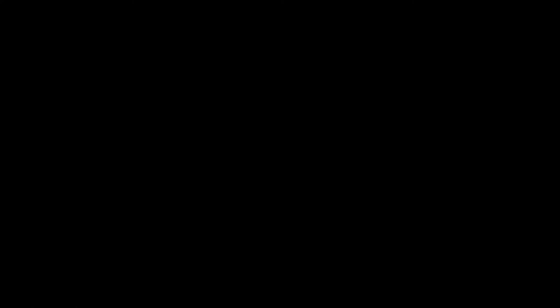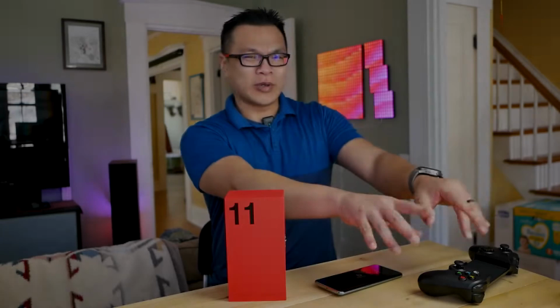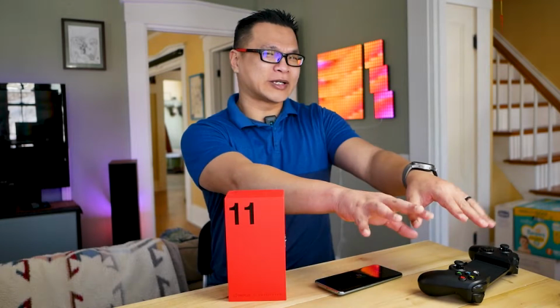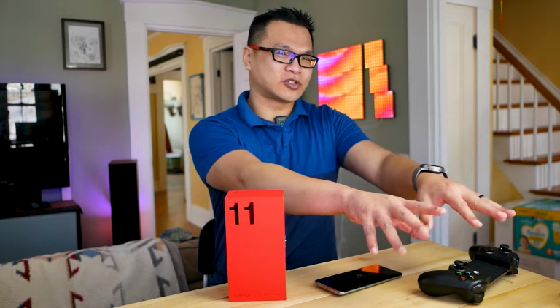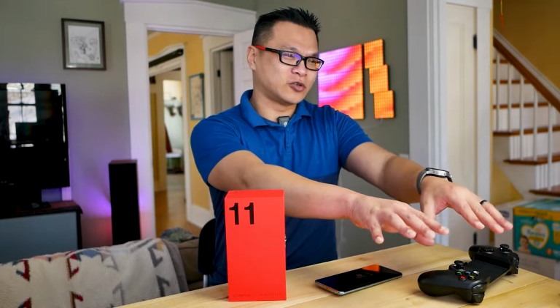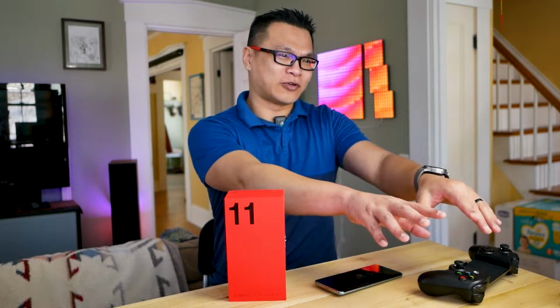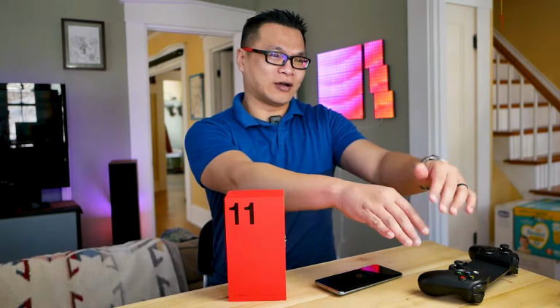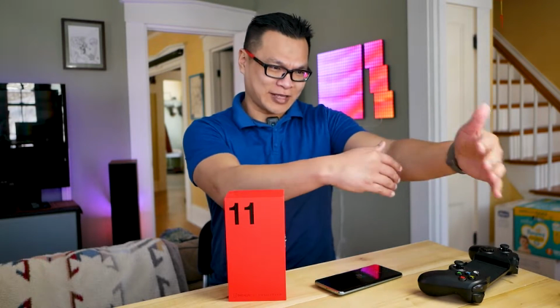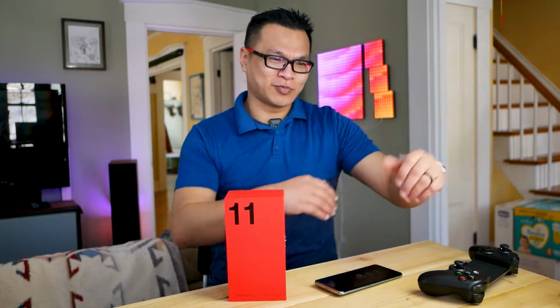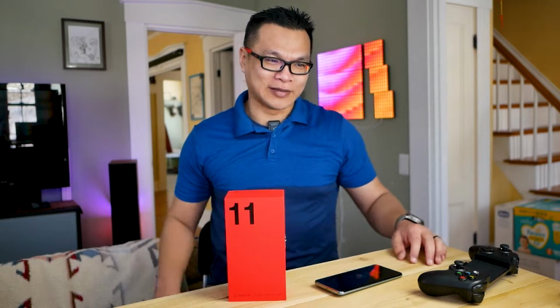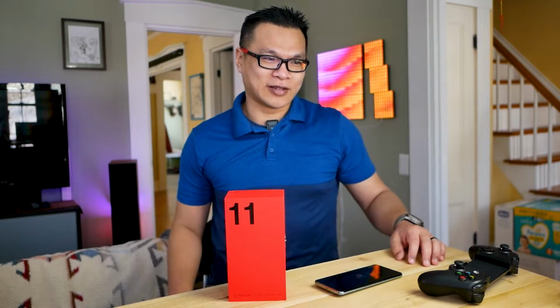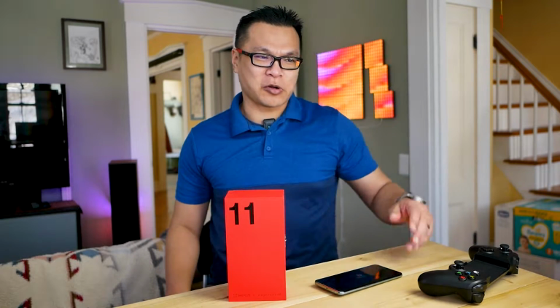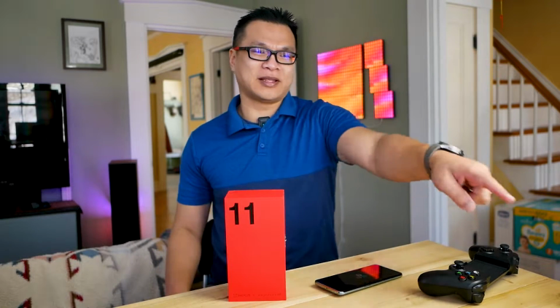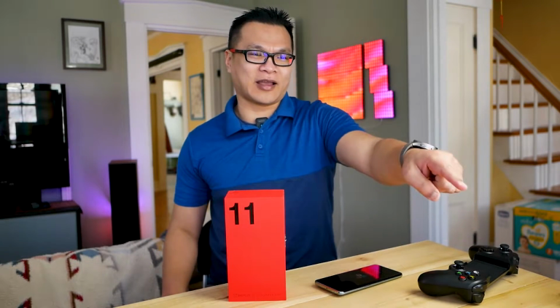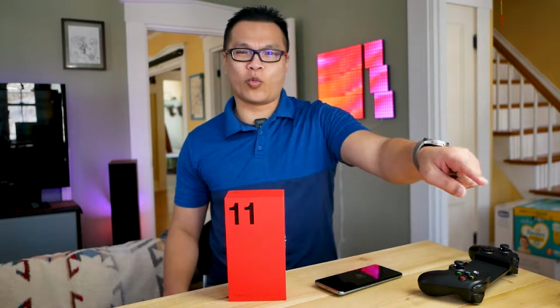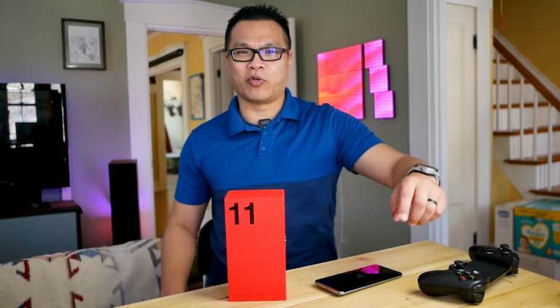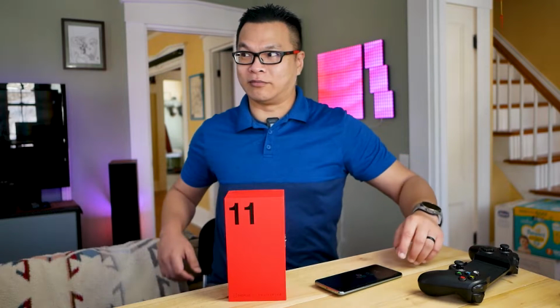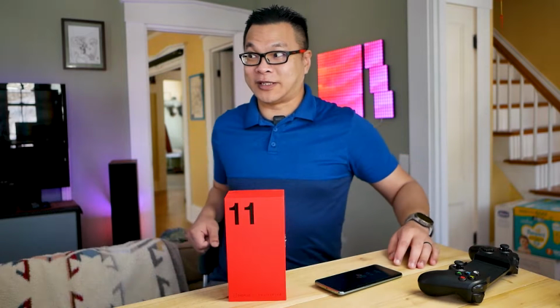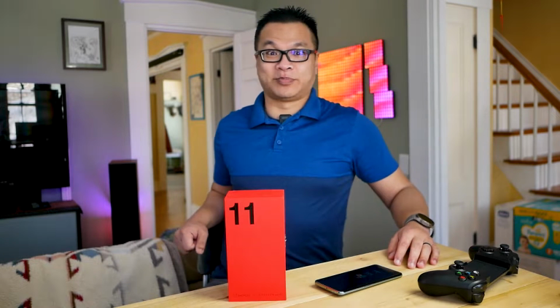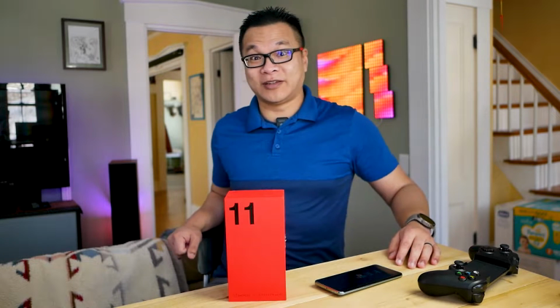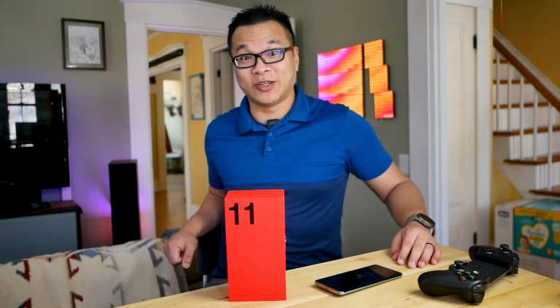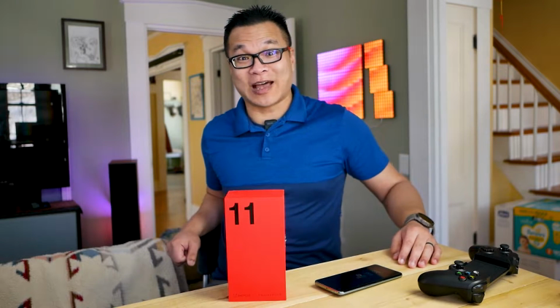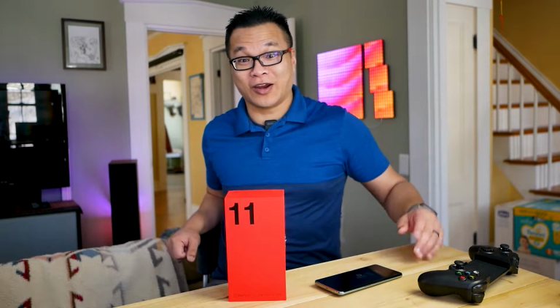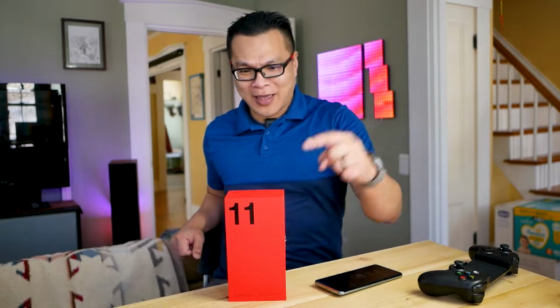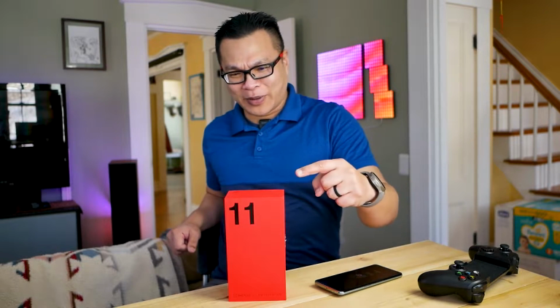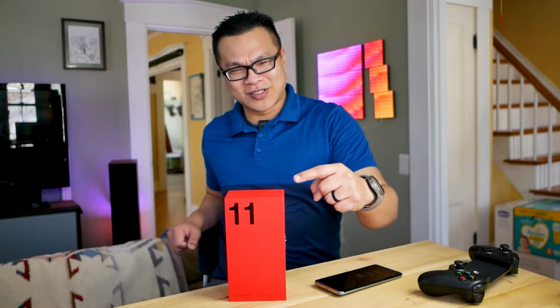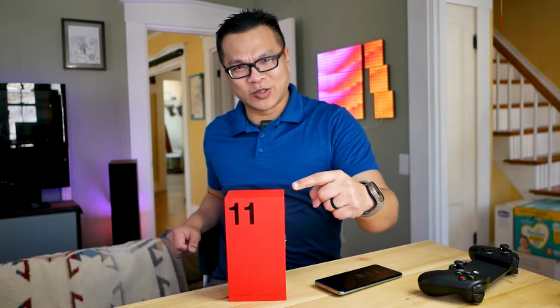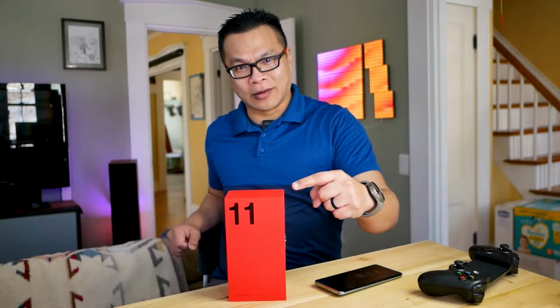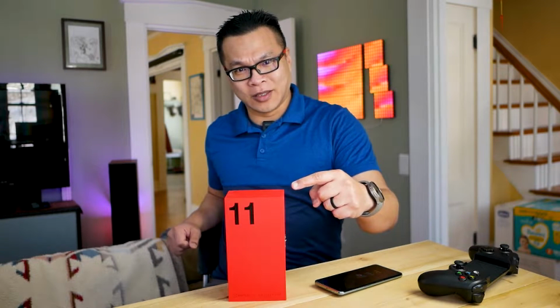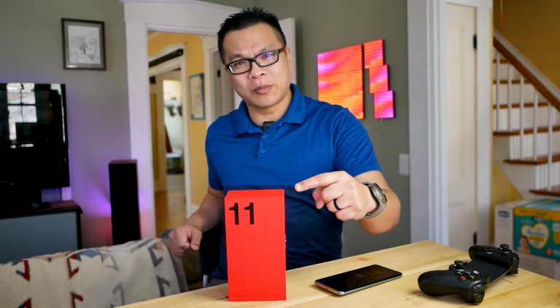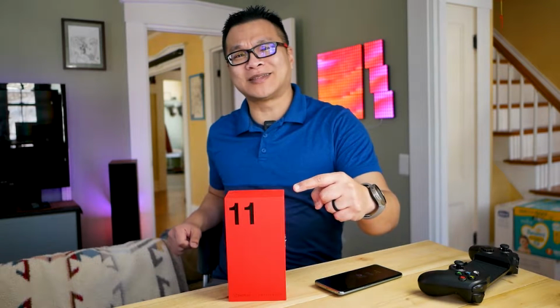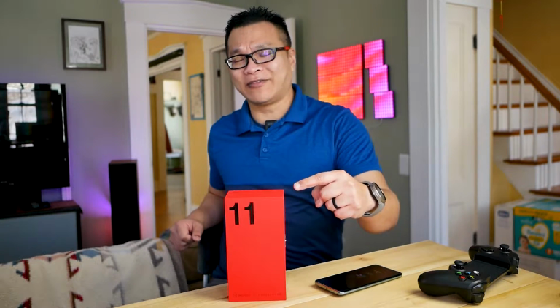Doing a quick search on YouTube right now. At this point, there are probably like 1.6 billion videos out there about this latest thing, the OnePlus 11.